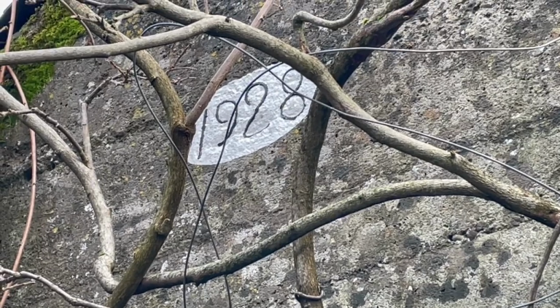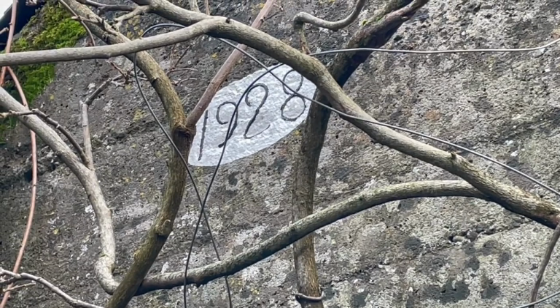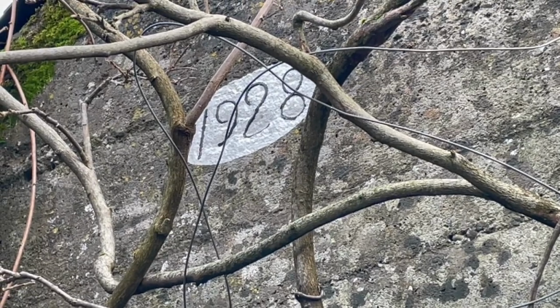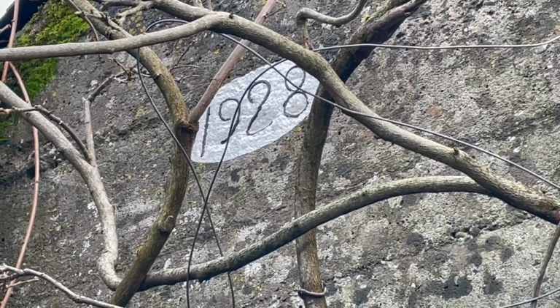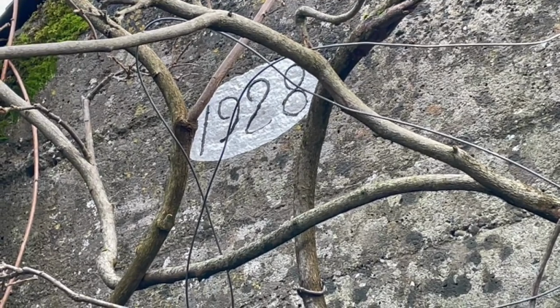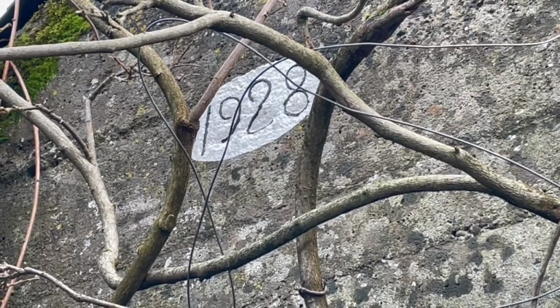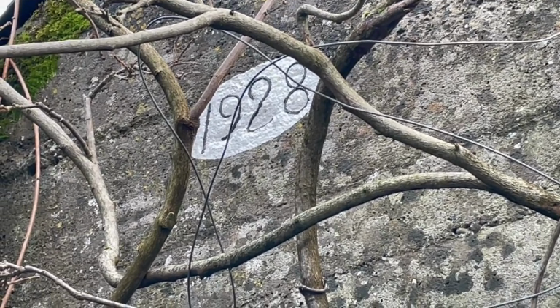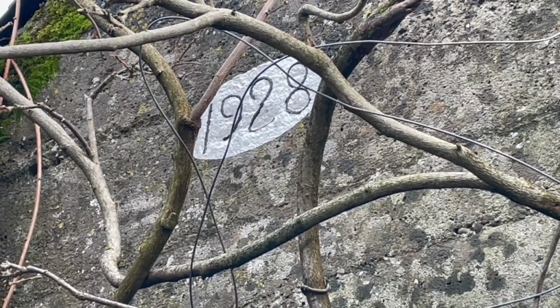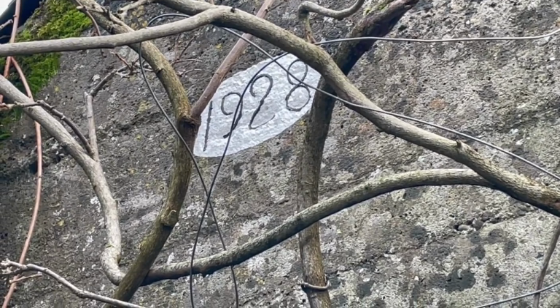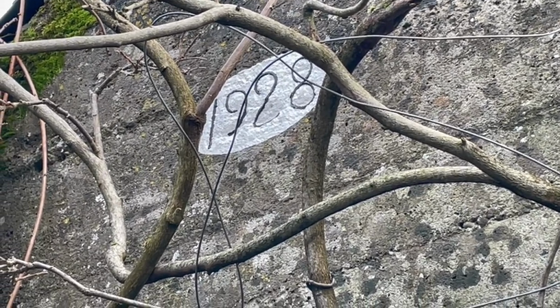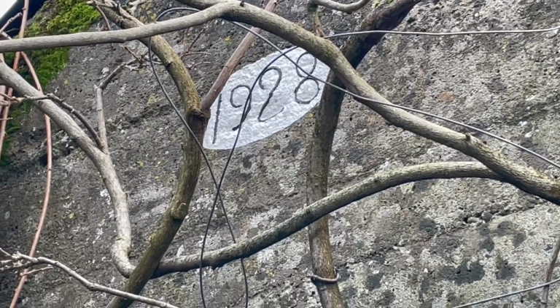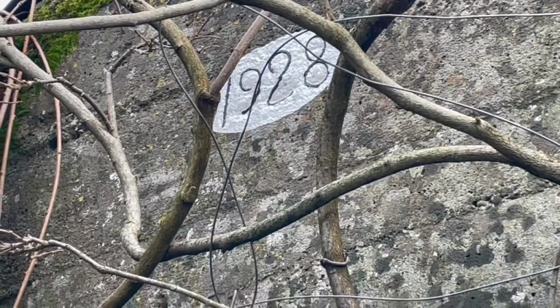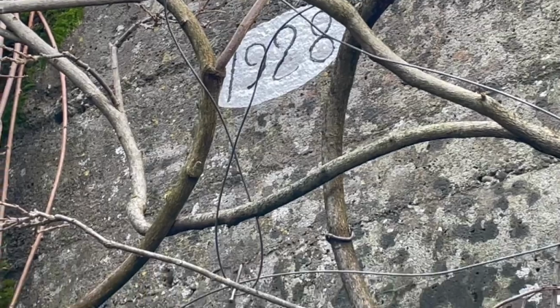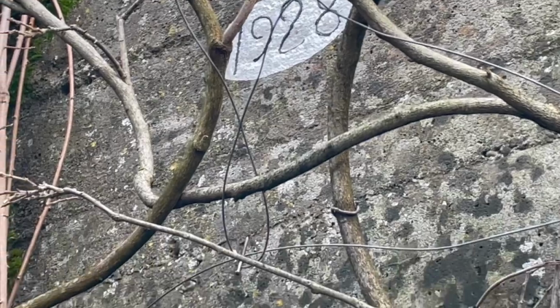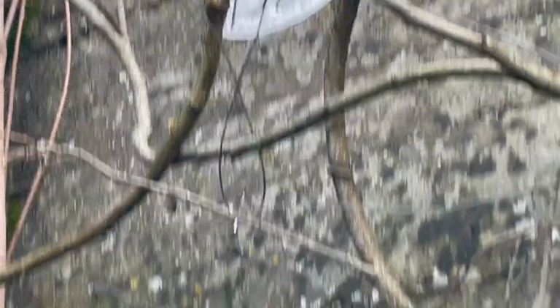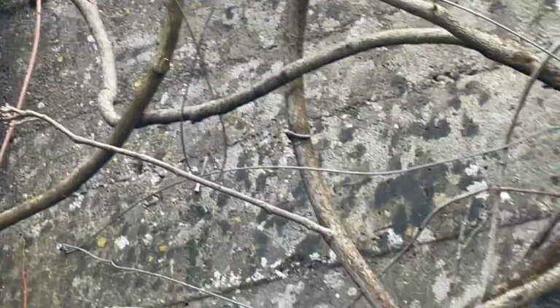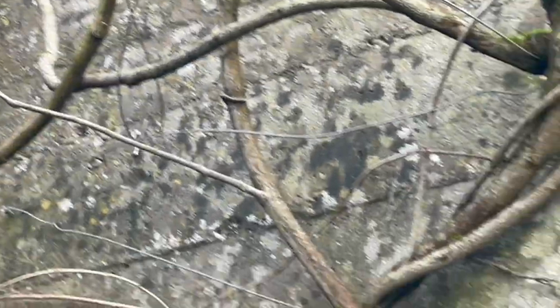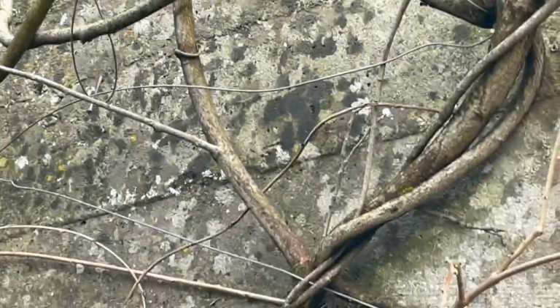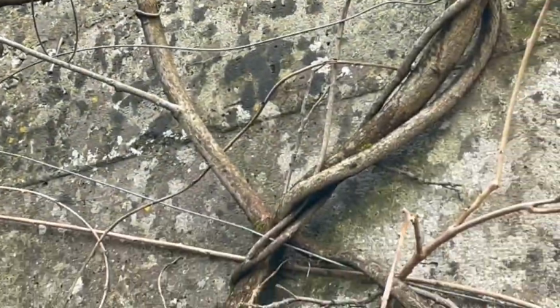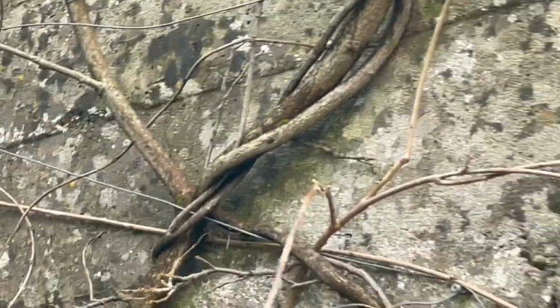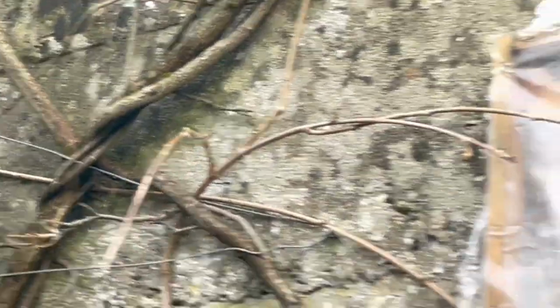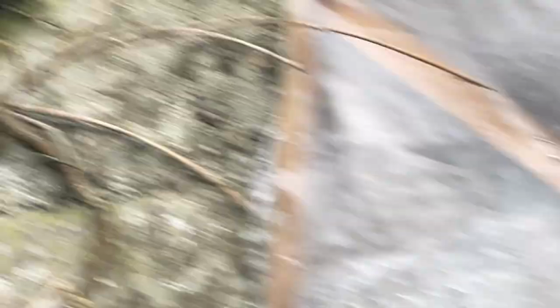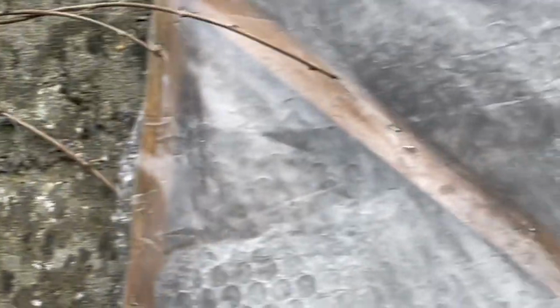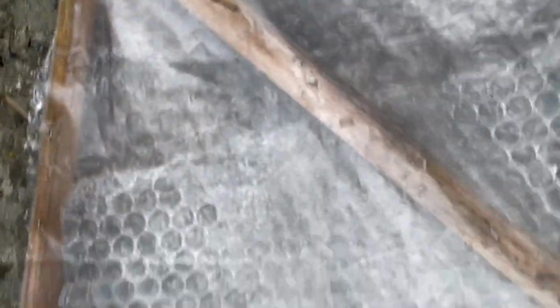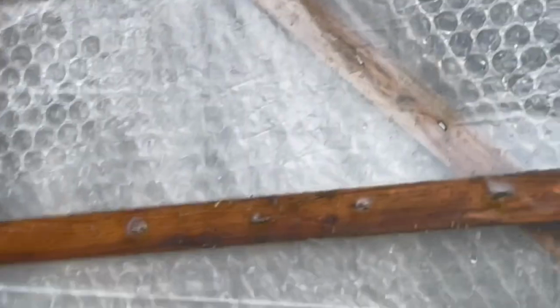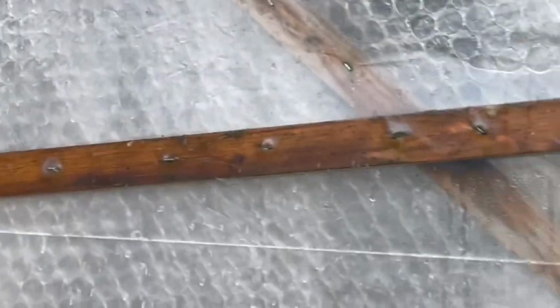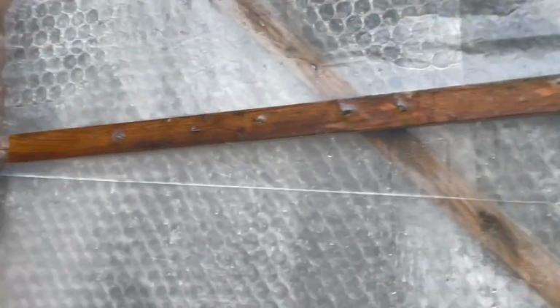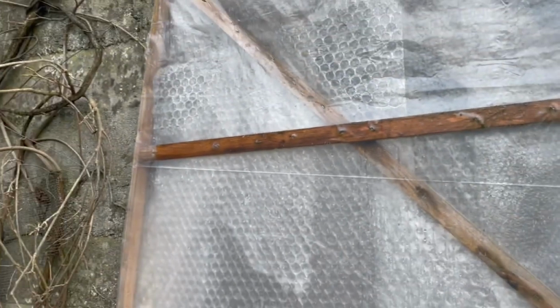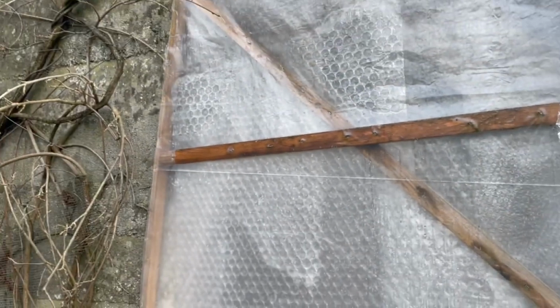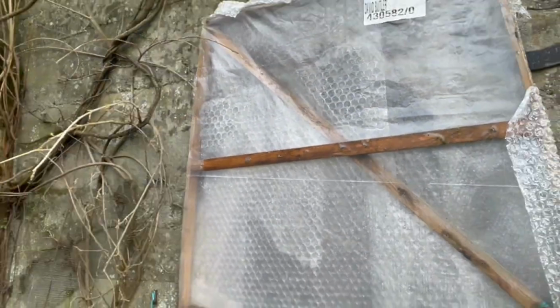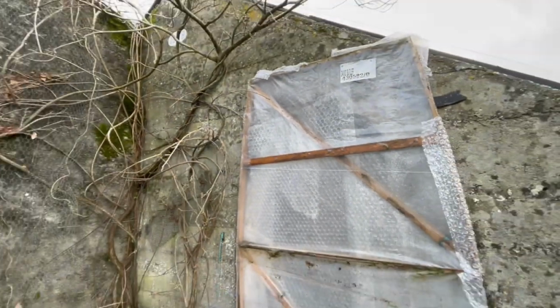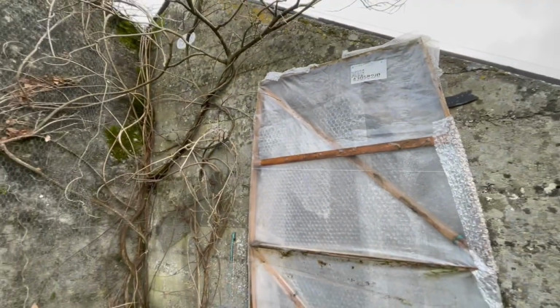So this is the date, 1928, that my great-grandfather built the vine house.